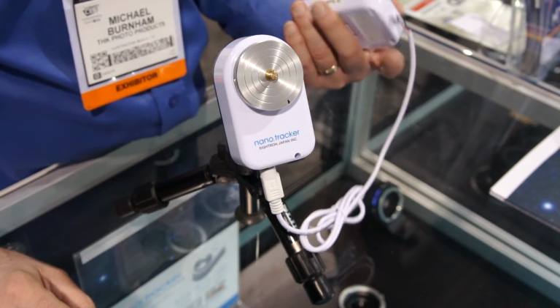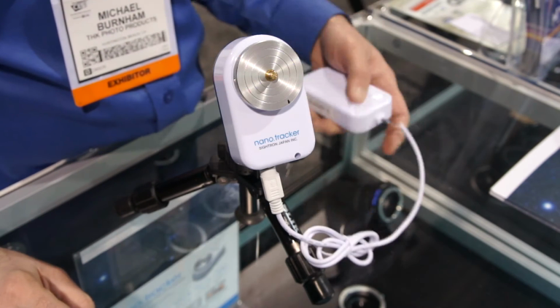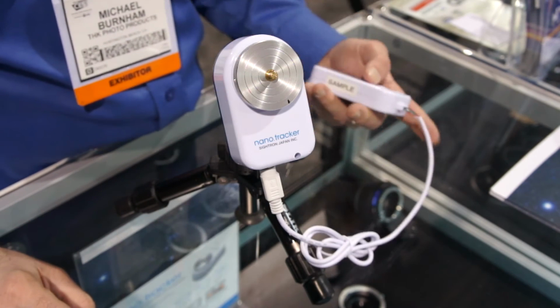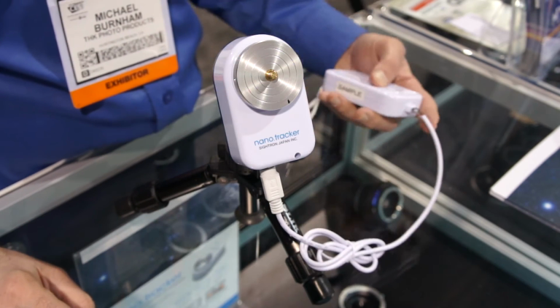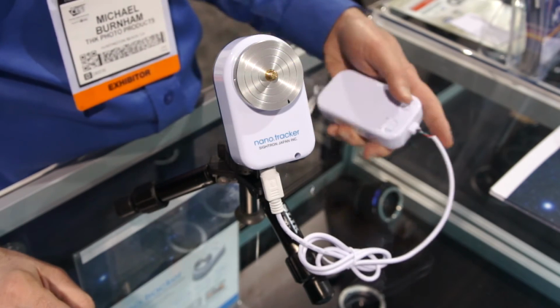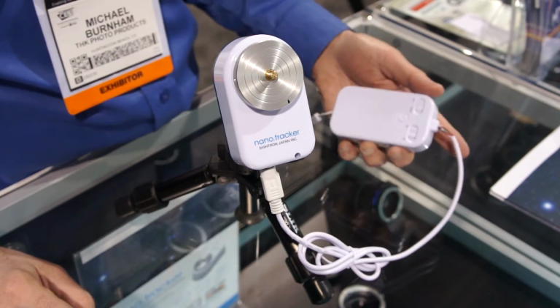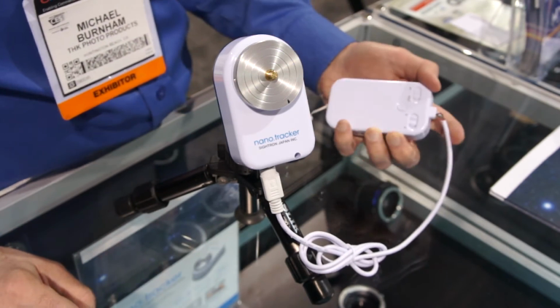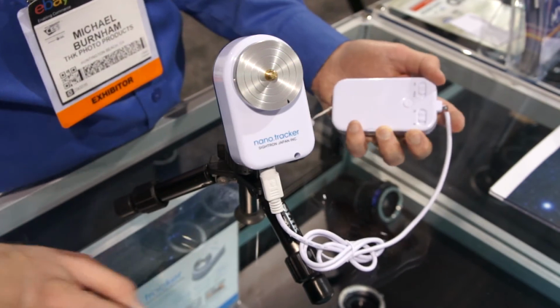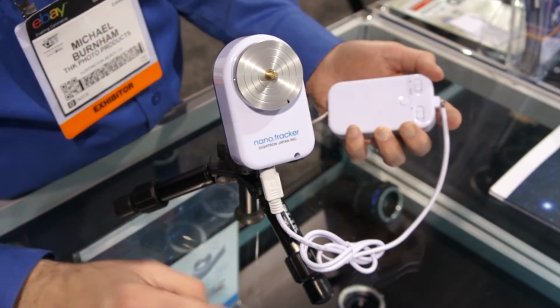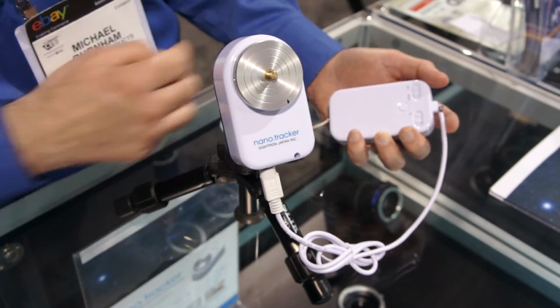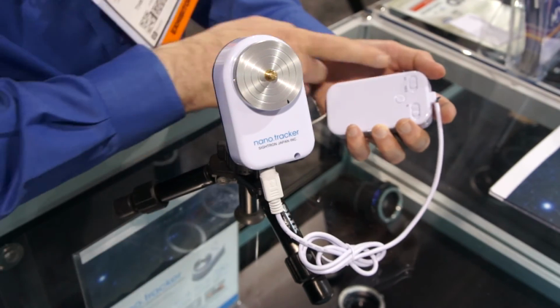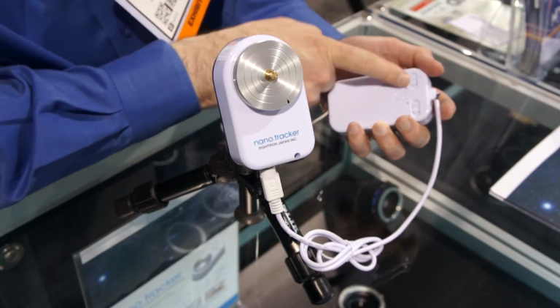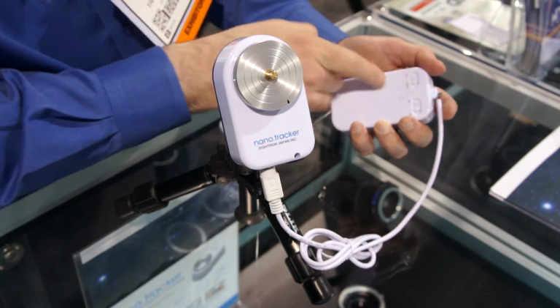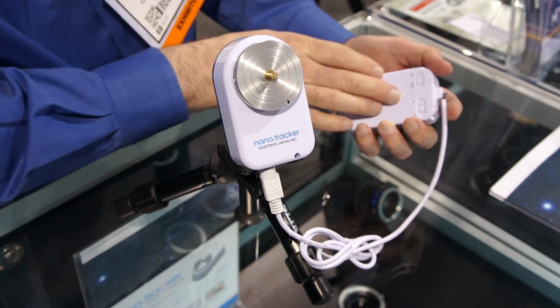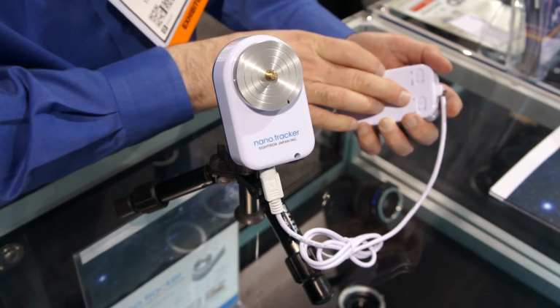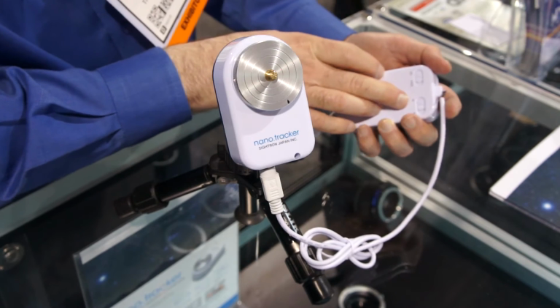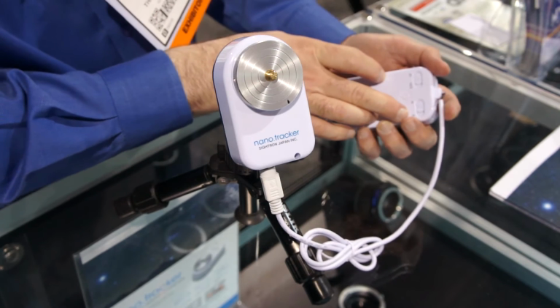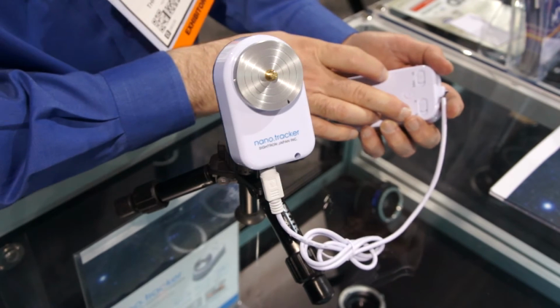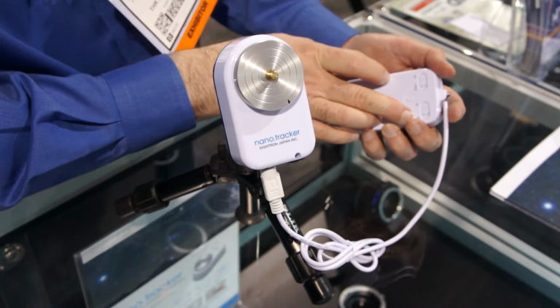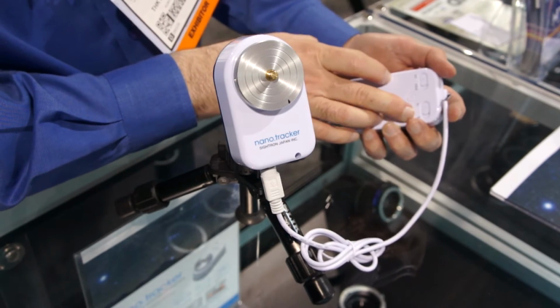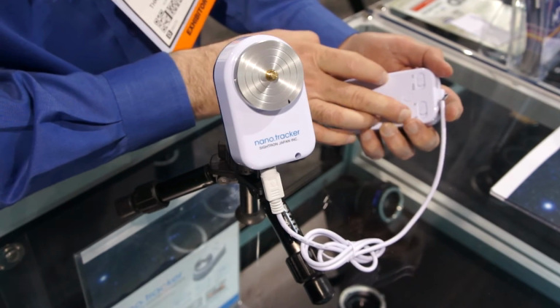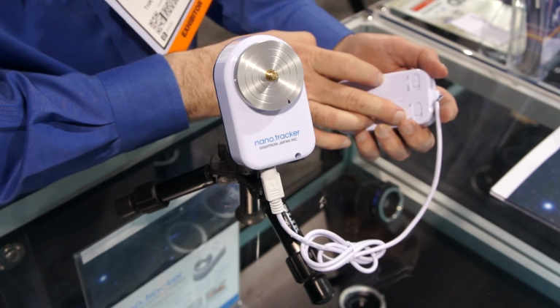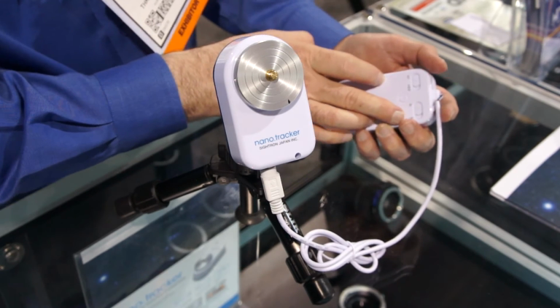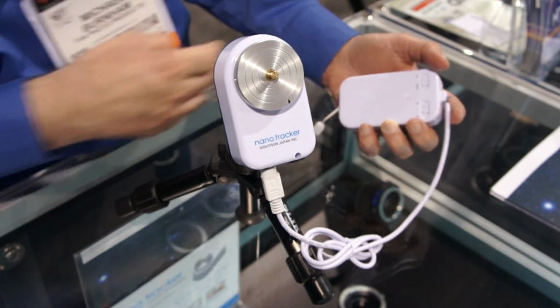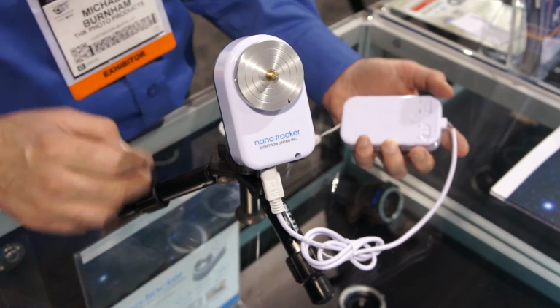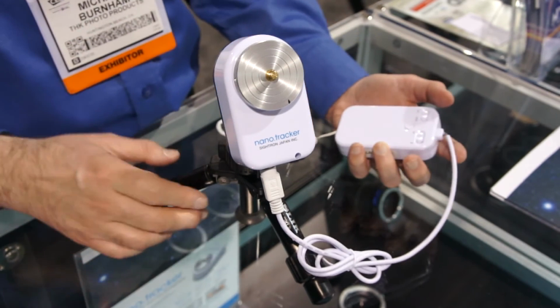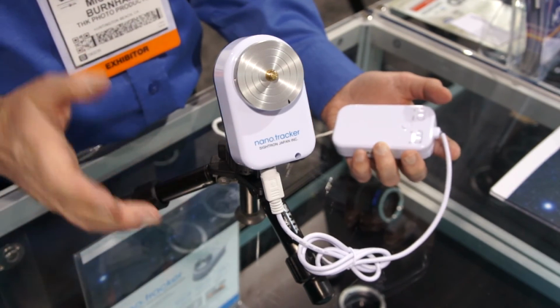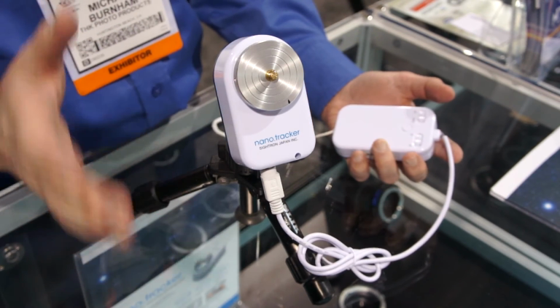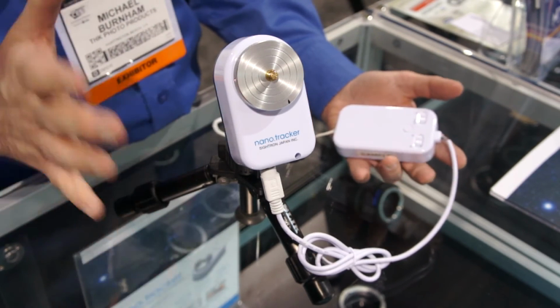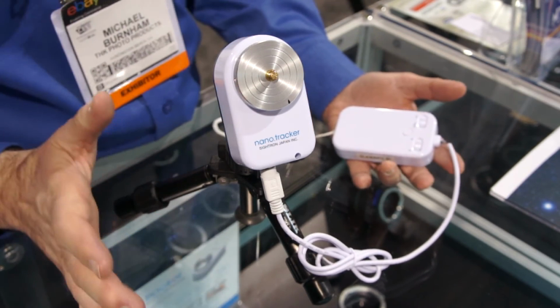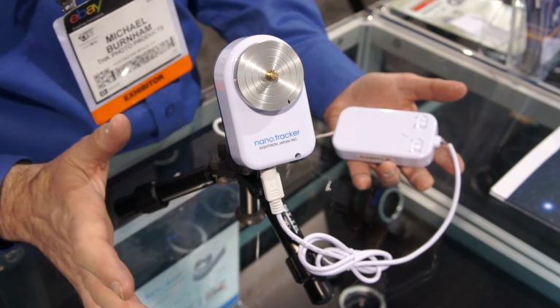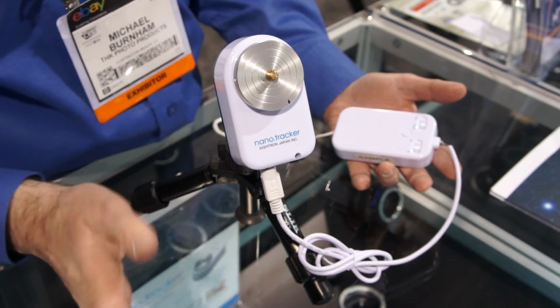The remote has two different speeds and also a north or southern hemisphere setting for direction. So it's very simple to use.